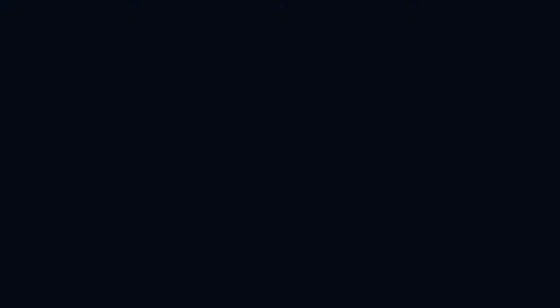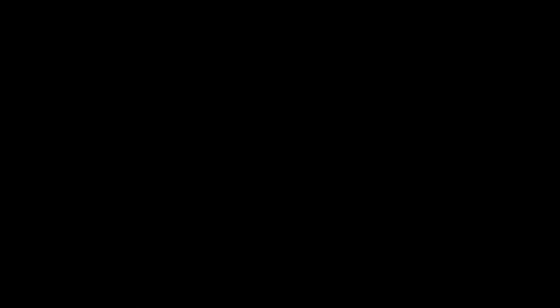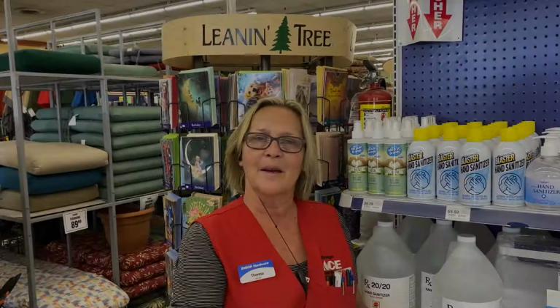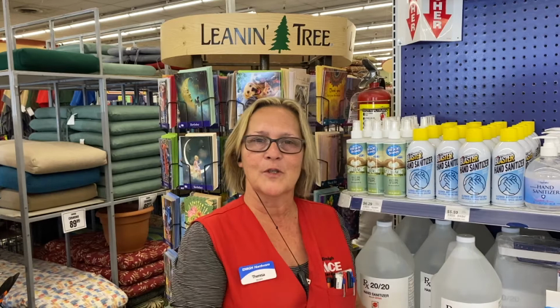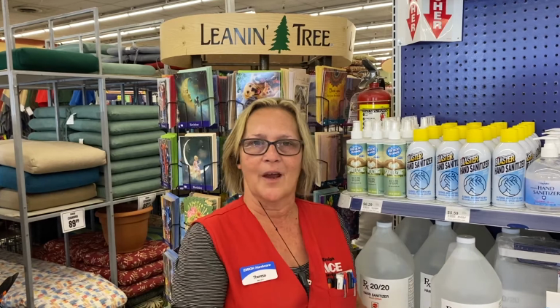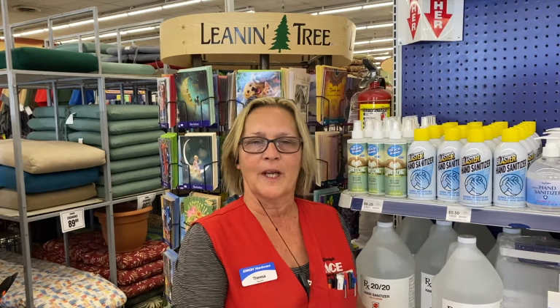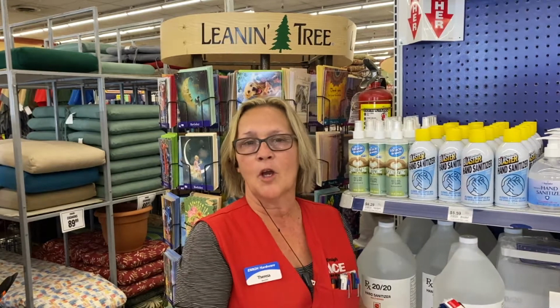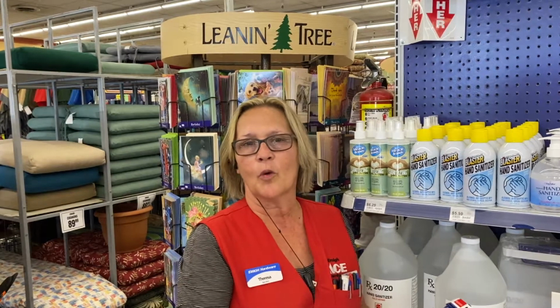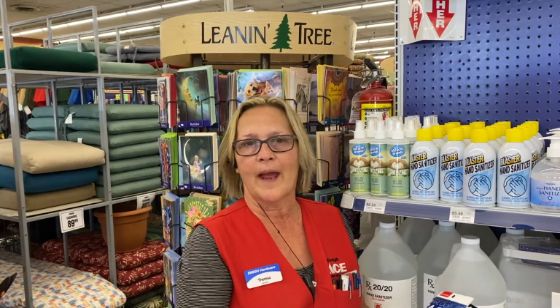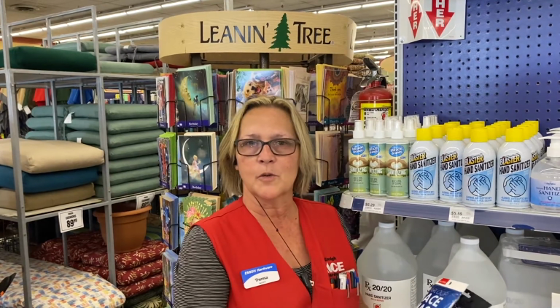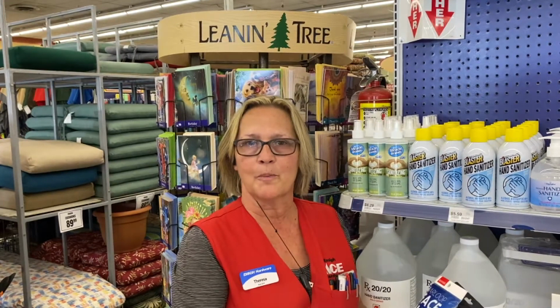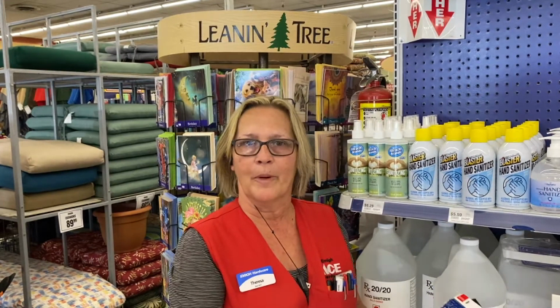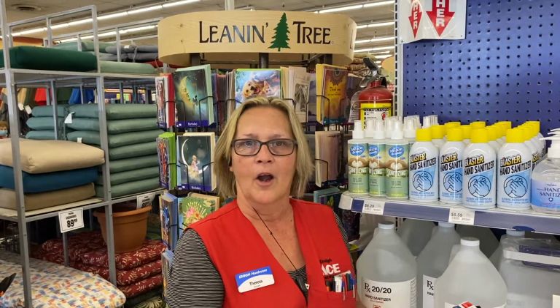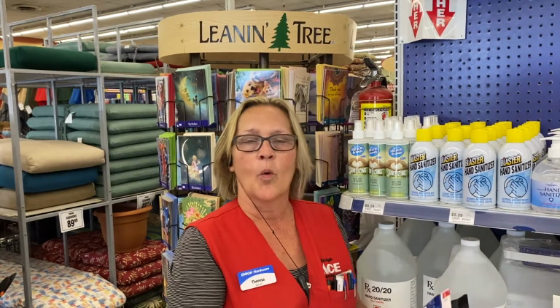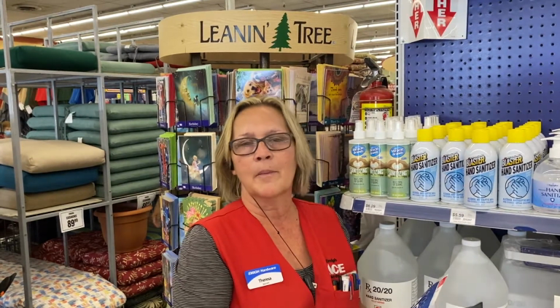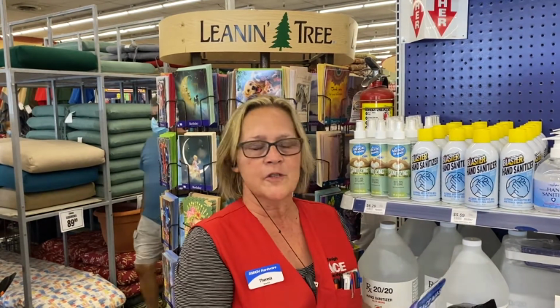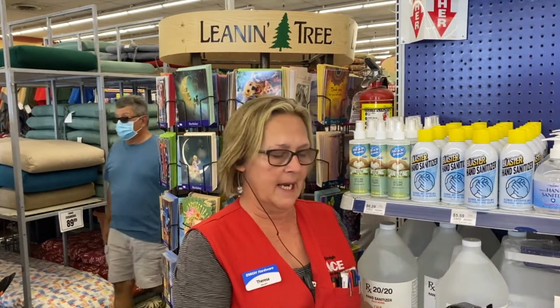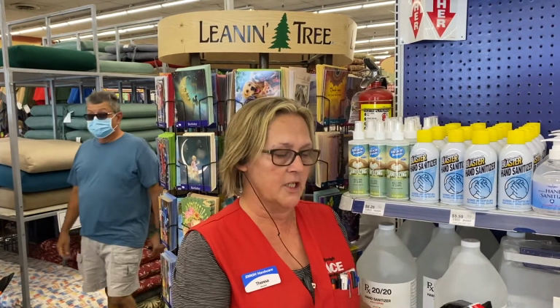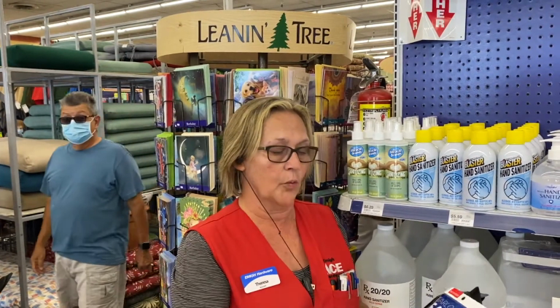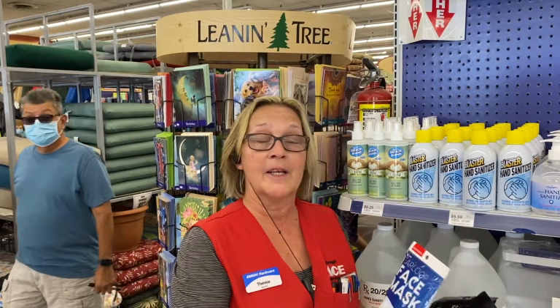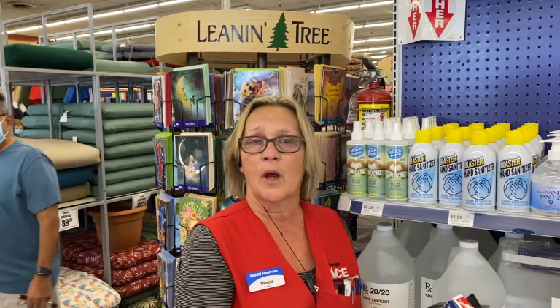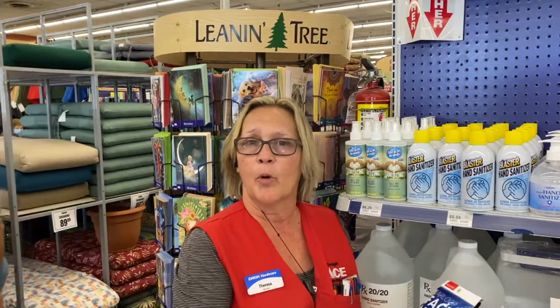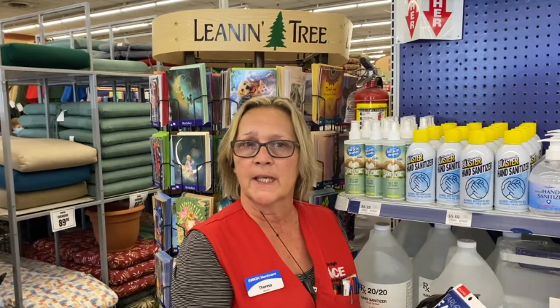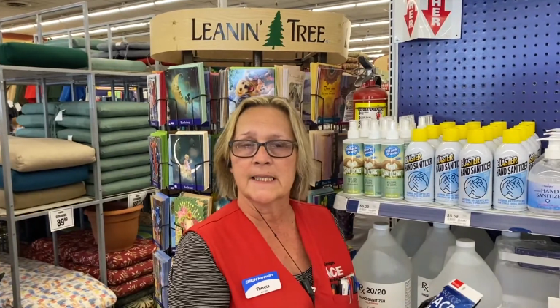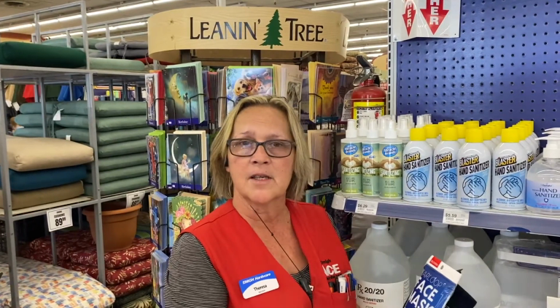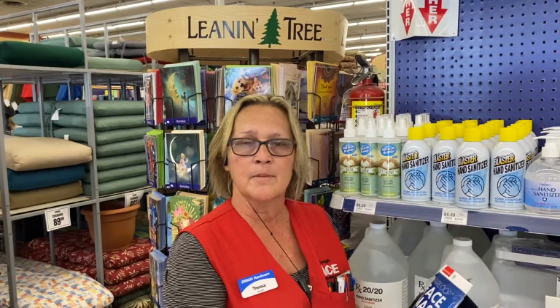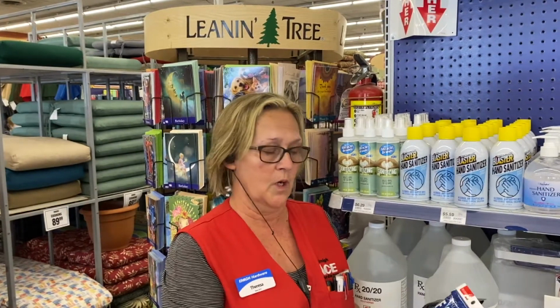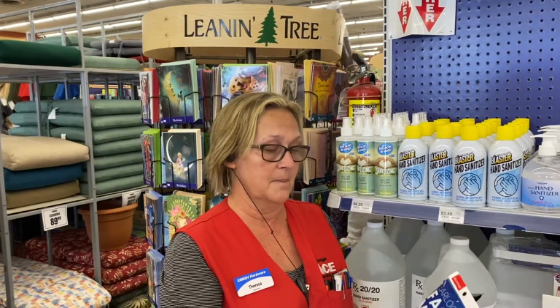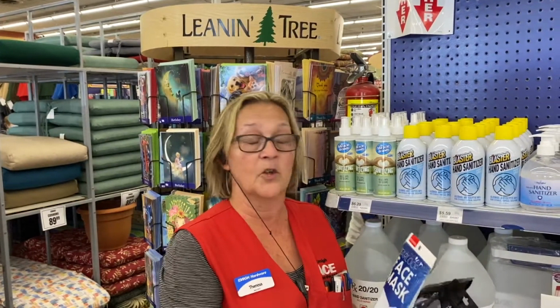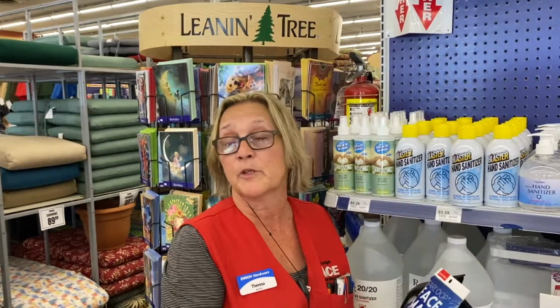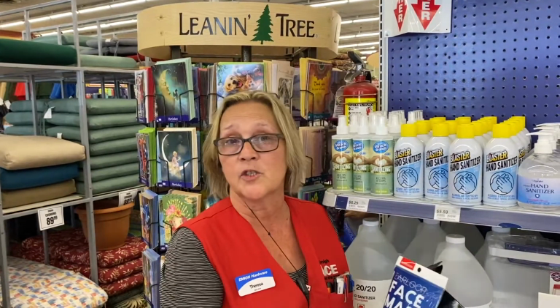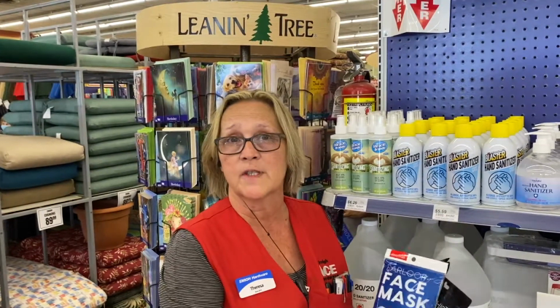Hi, I'm Teresa. I work at Emigh Hardware in the Housewares Department. We're coming to you today to remind you how important it is at this time to still keep protecting yourself.